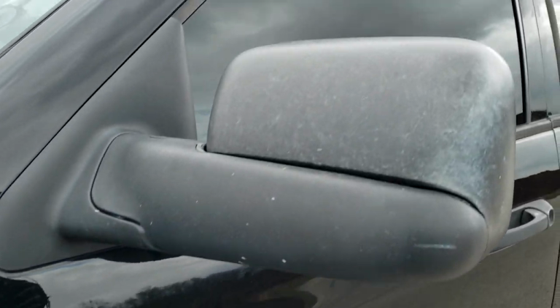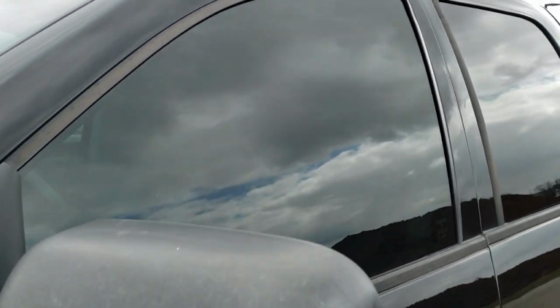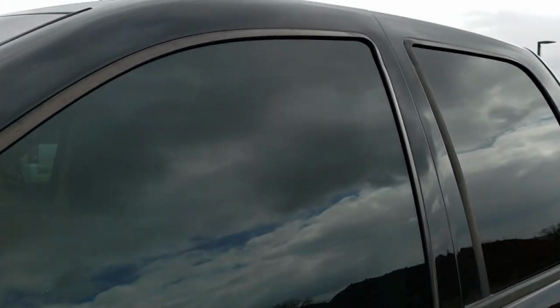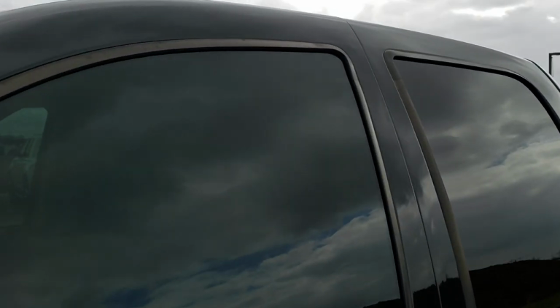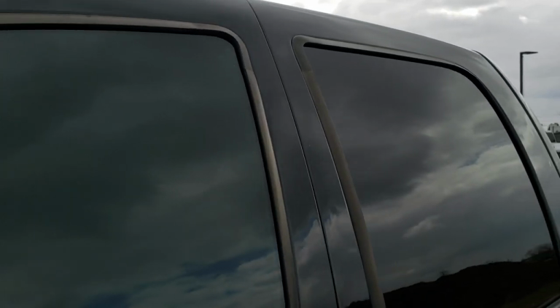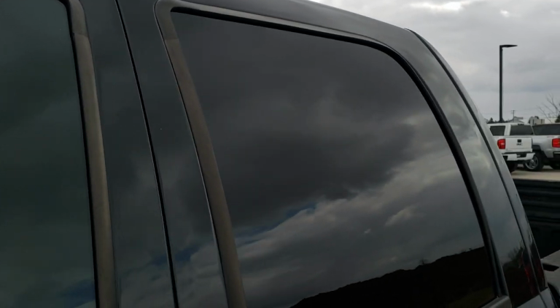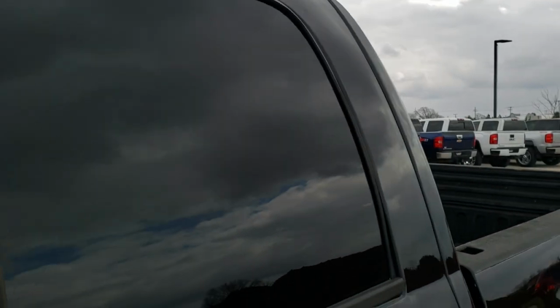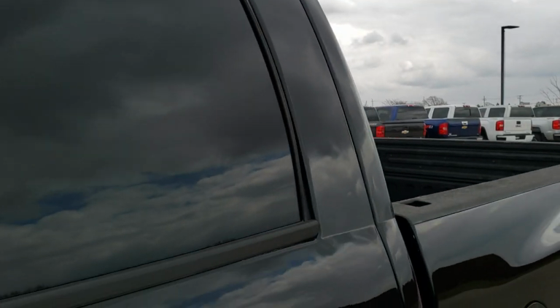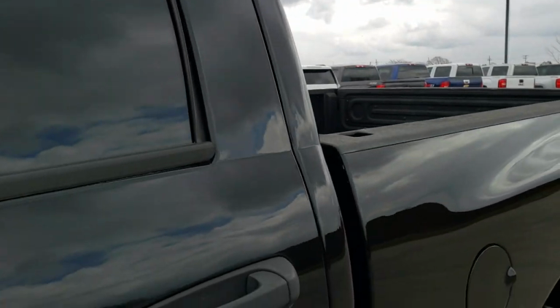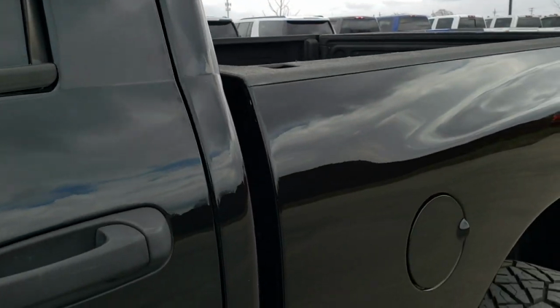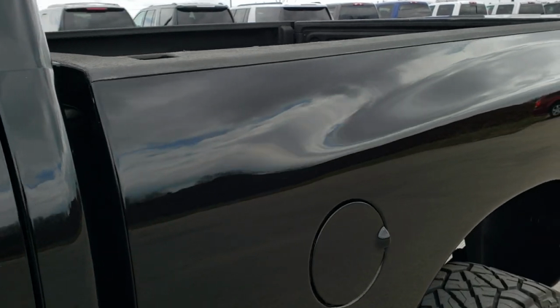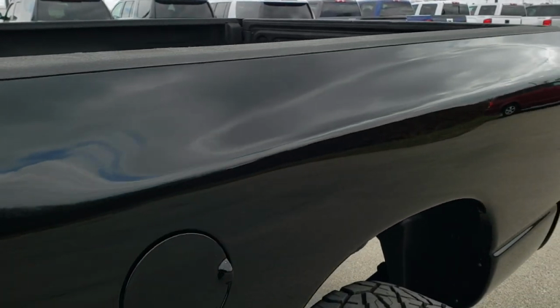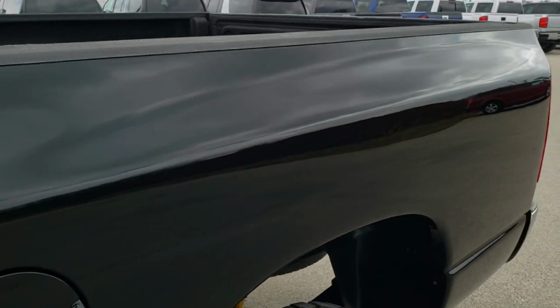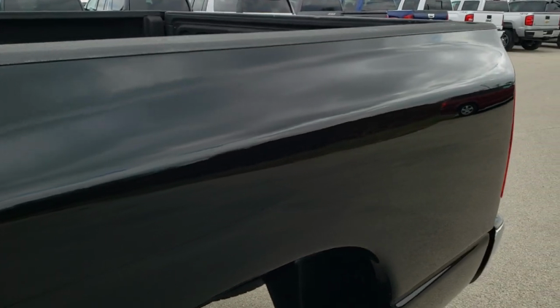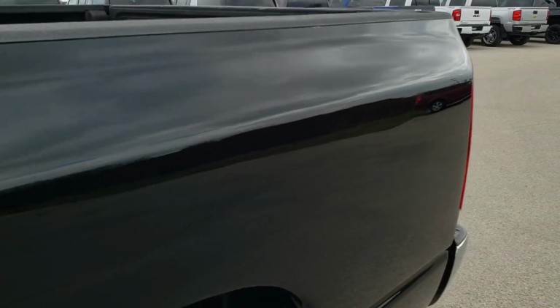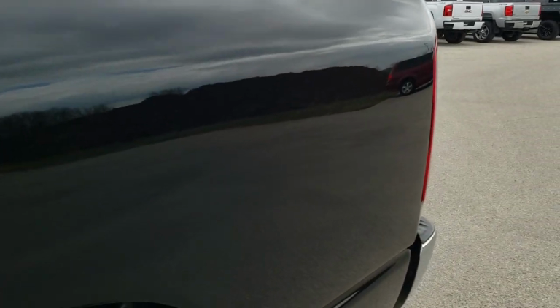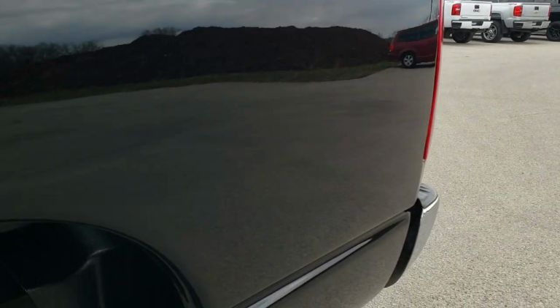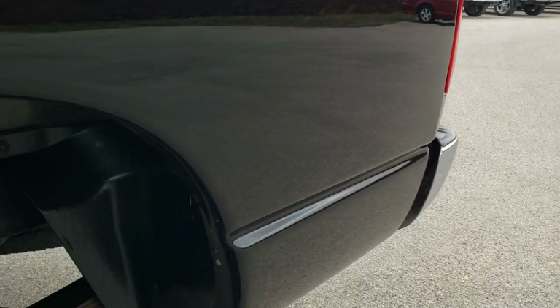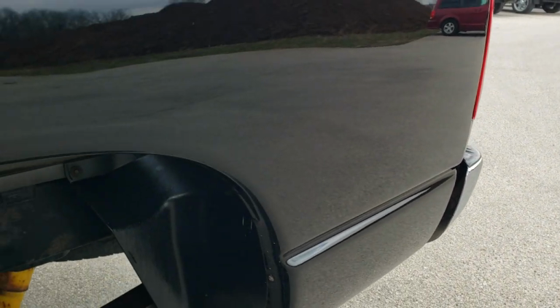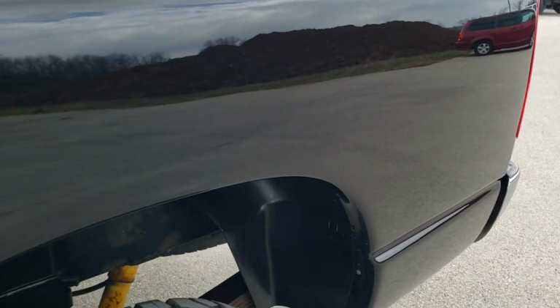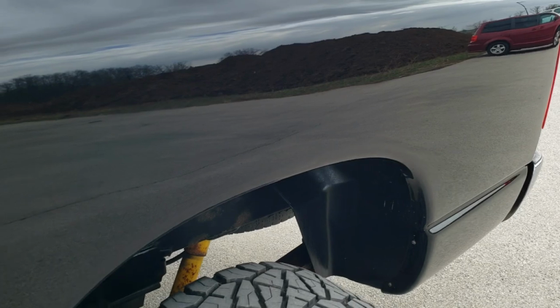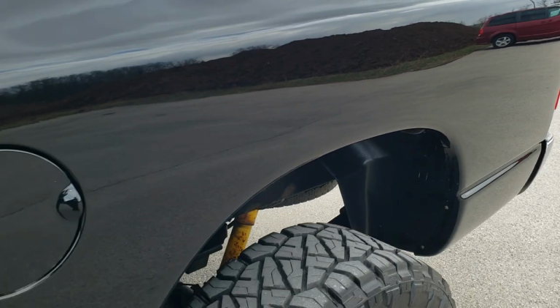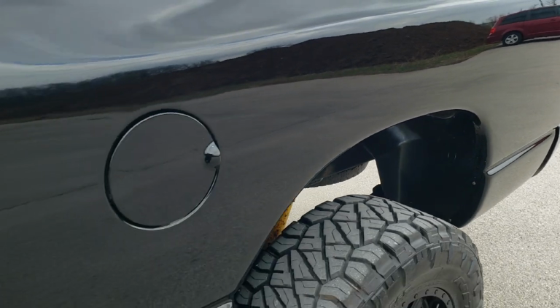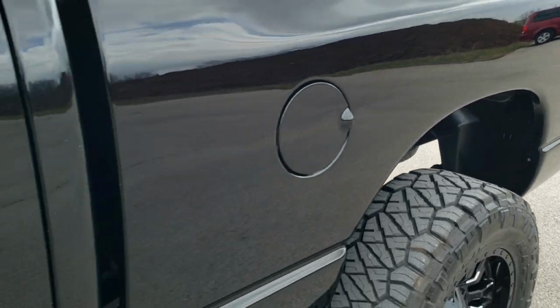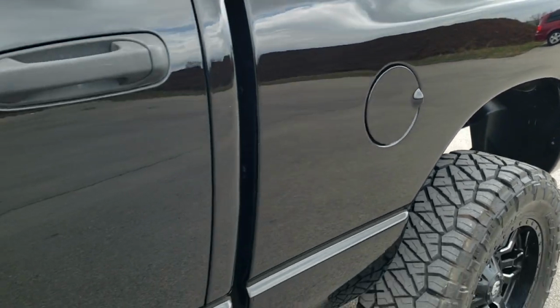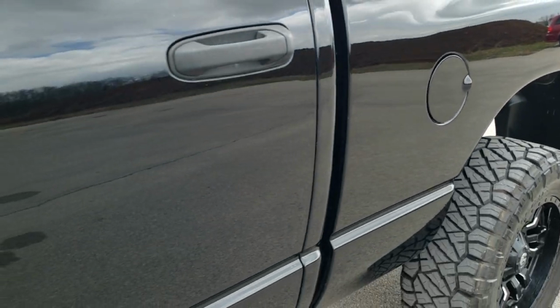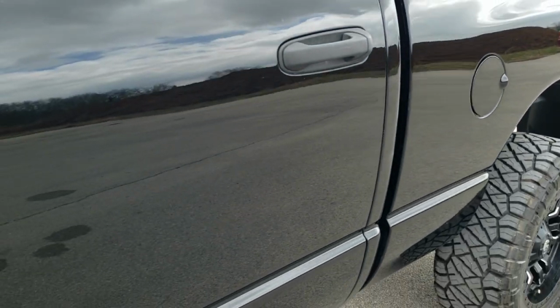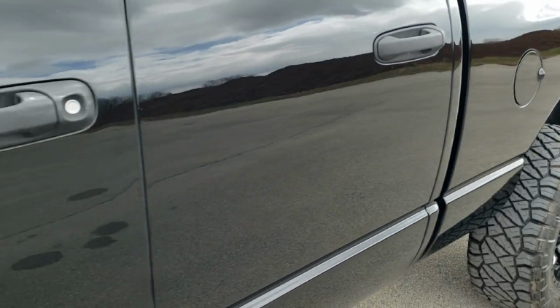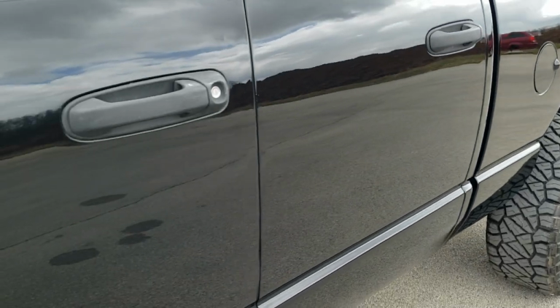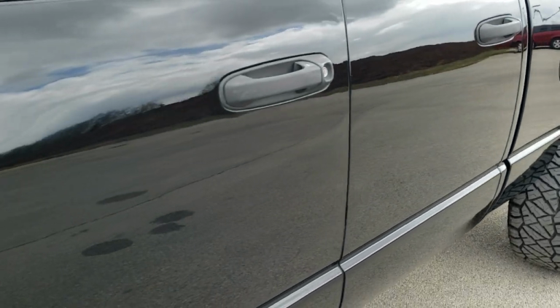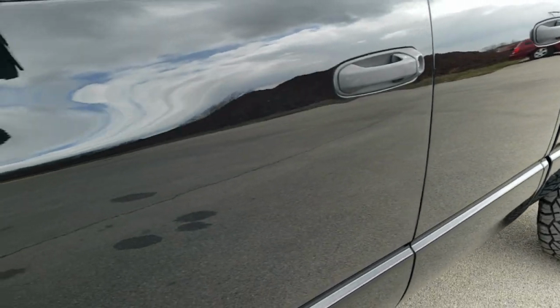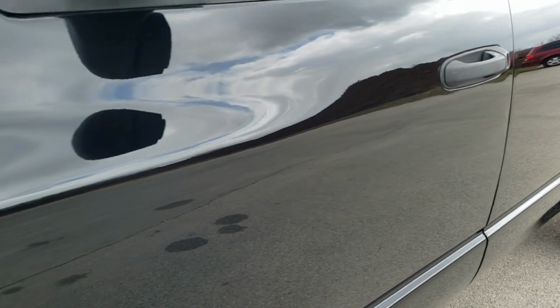Black clear coat is the color. We shoot all of our videos in 1080p, 60 frames per second. So if you have HD capabilities on your computer, tablet, or smartphone device, turn them on right now — it's definitely your best way to check out the quality and condition of the vehicle before seeing it in person.